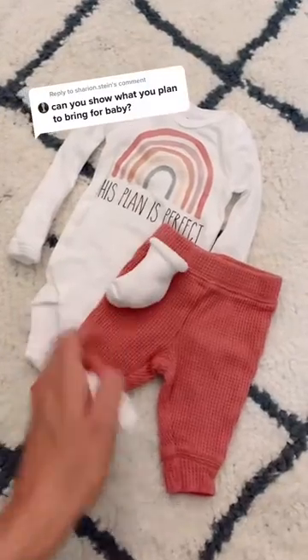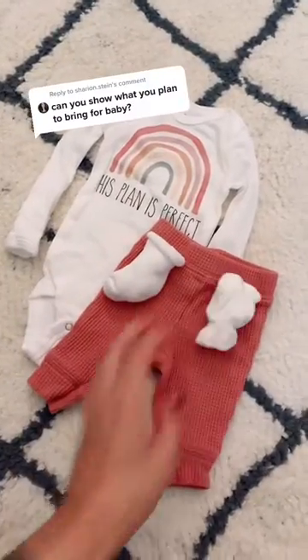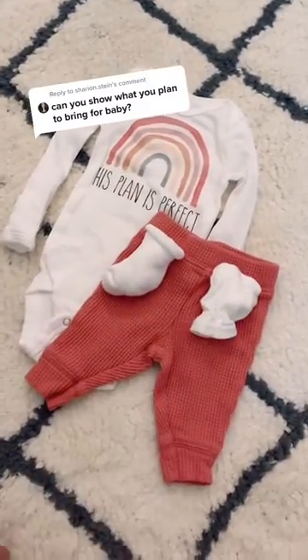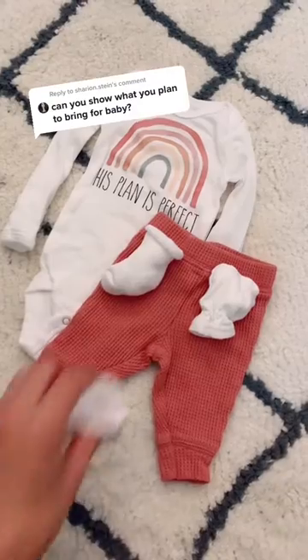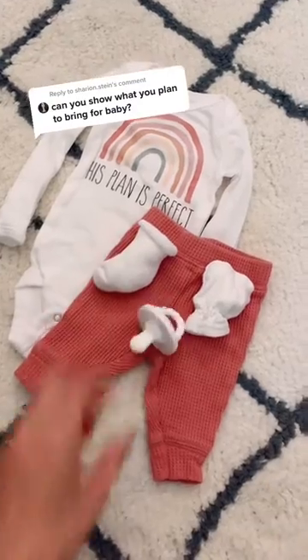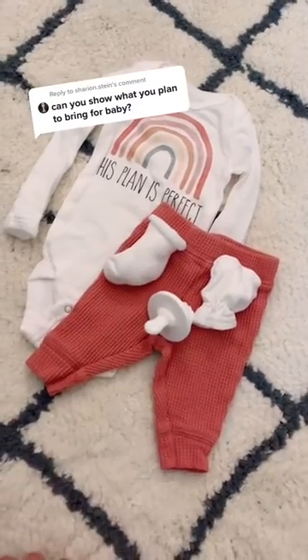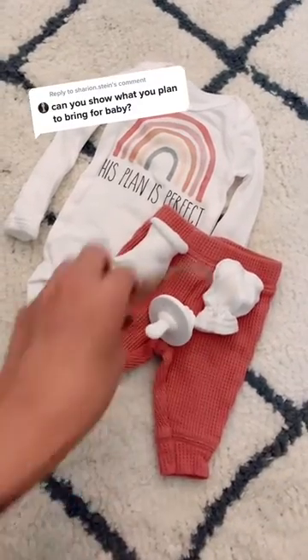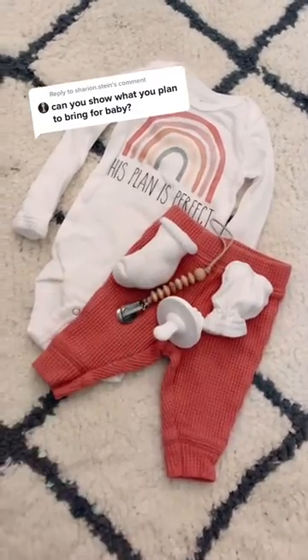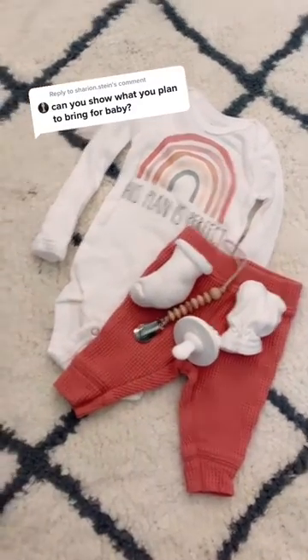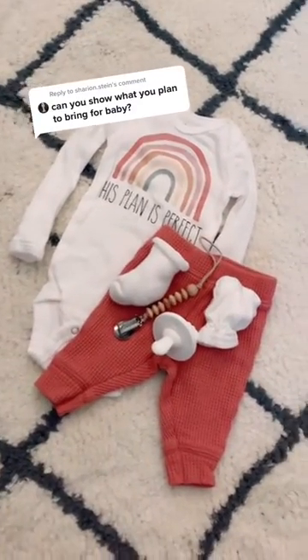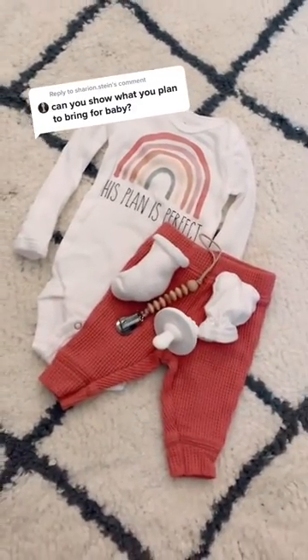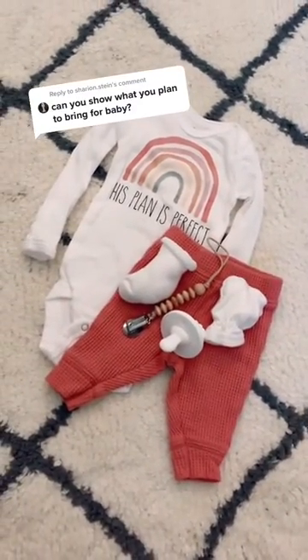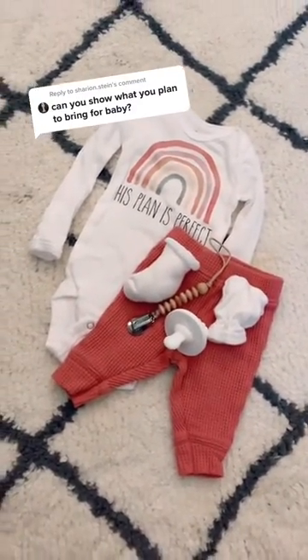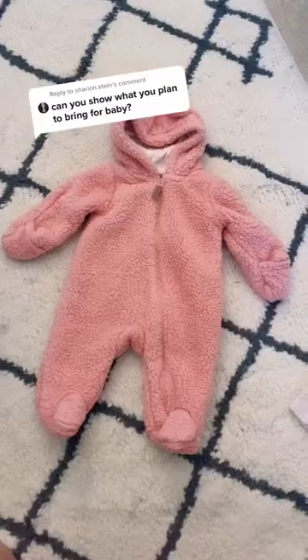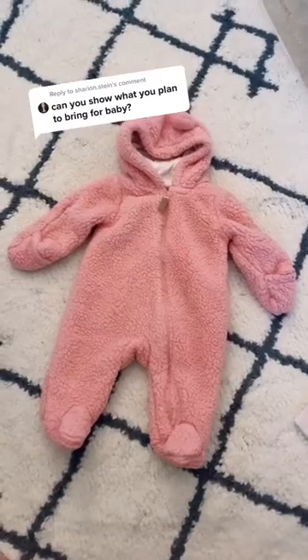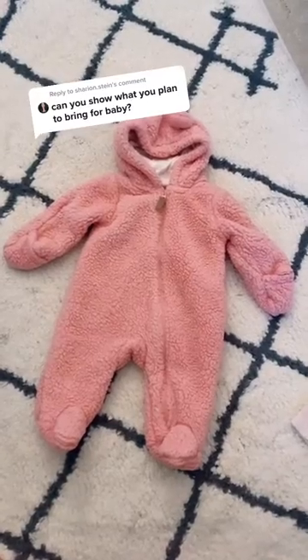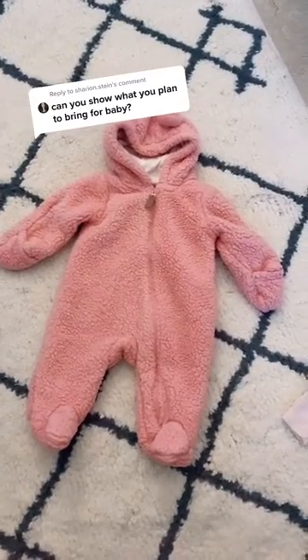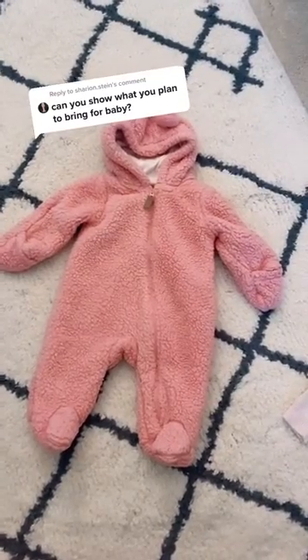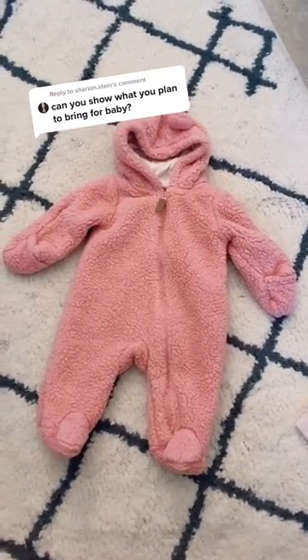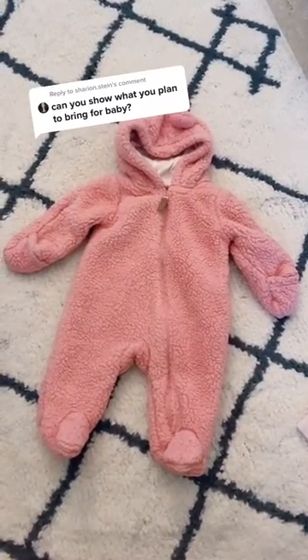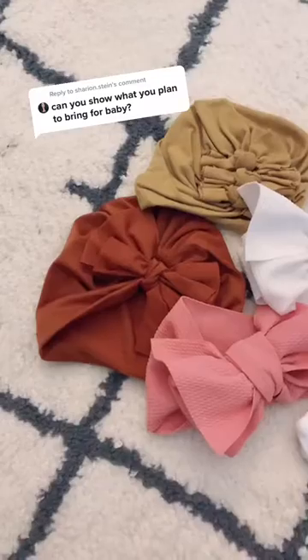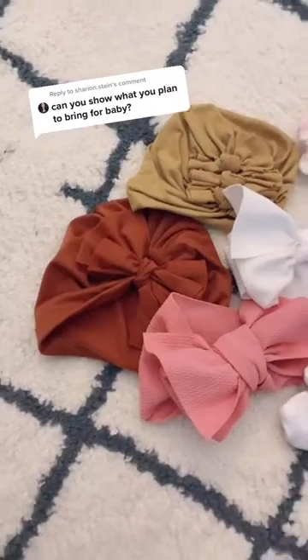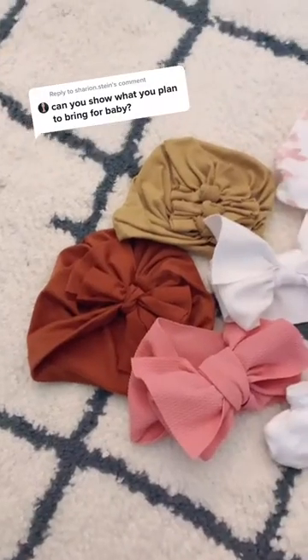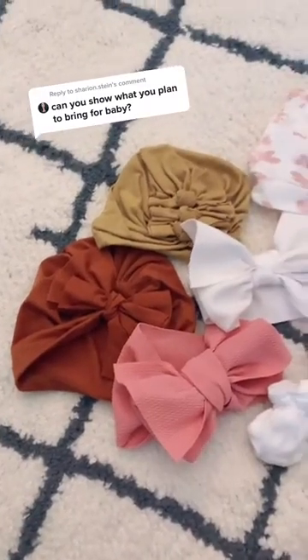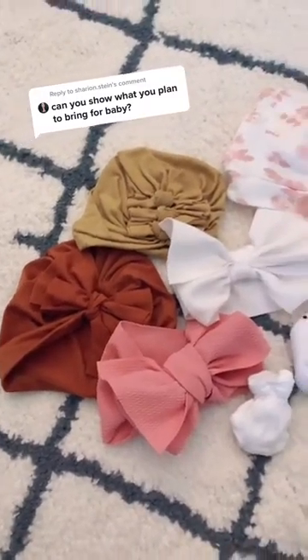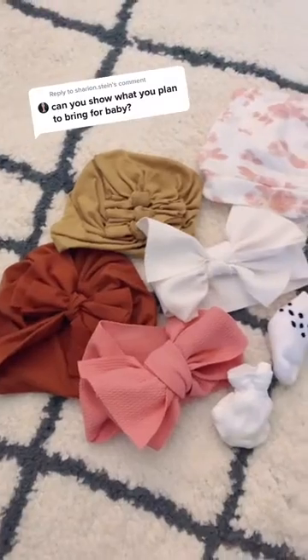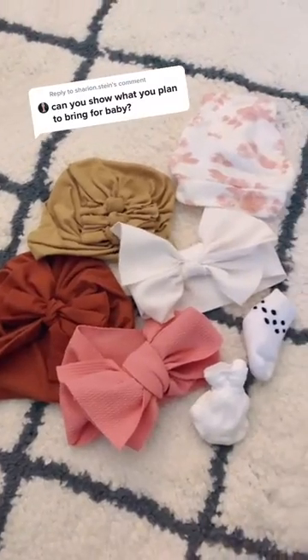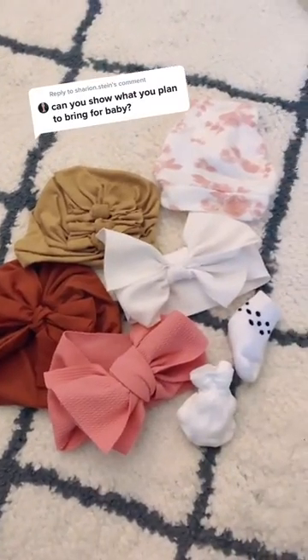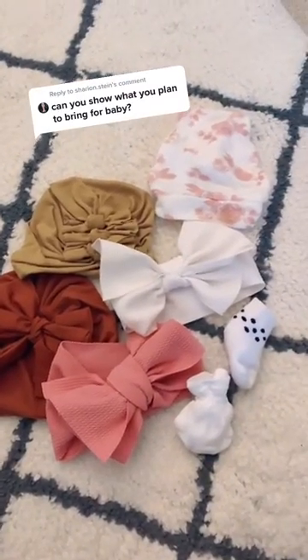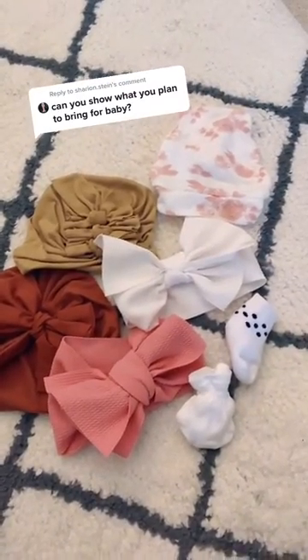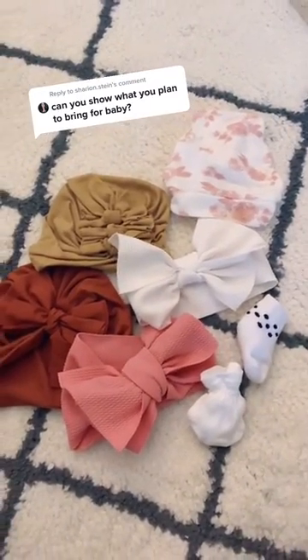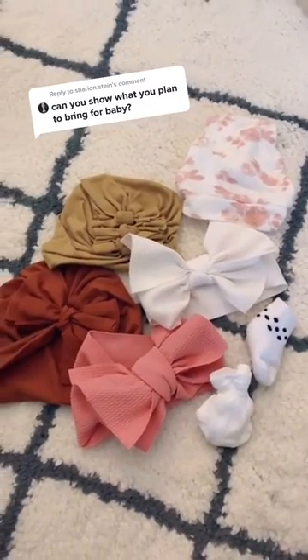Baby's going home outfit. I included a pair of socks, mittens and a passy. It'll probably be a little chilly leaving the hospital, so I included this for the ride home. Some accessories — some hats, some bows, another pair of socks and mittens just in case.